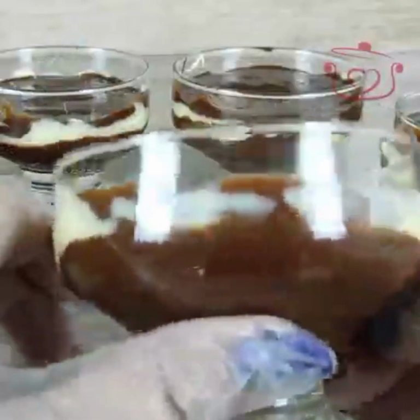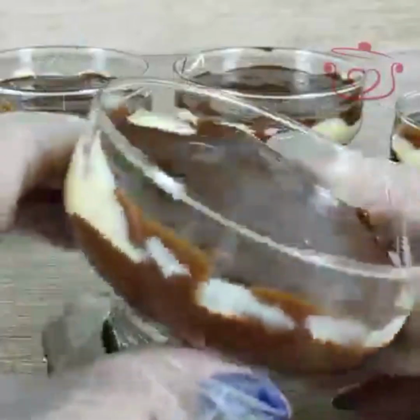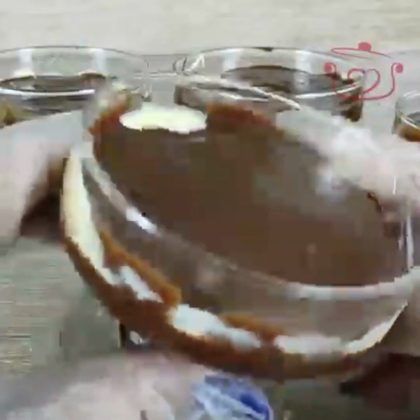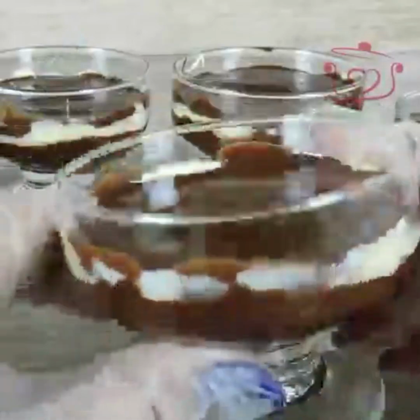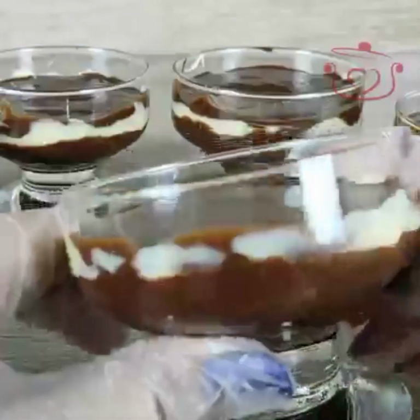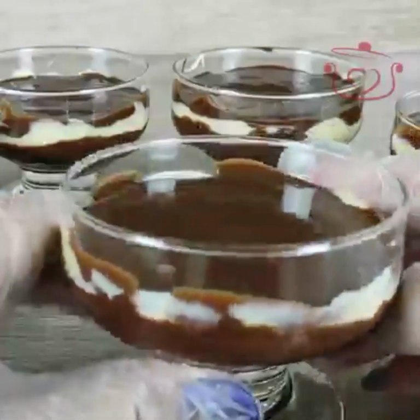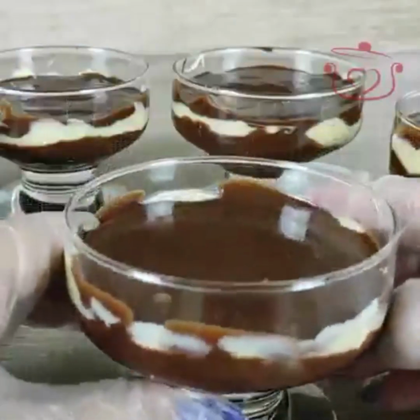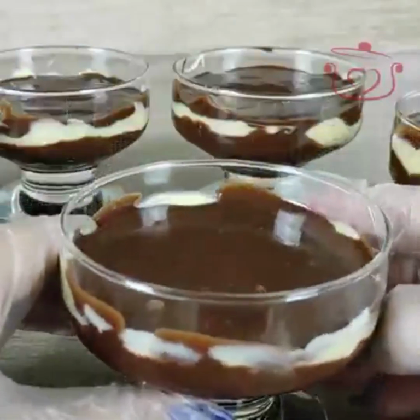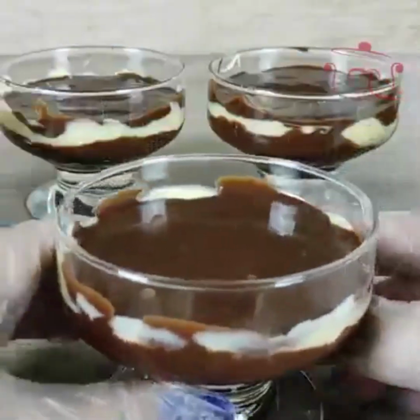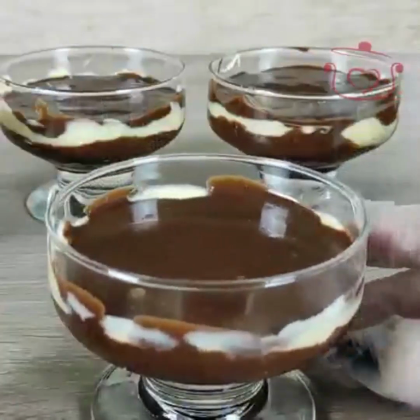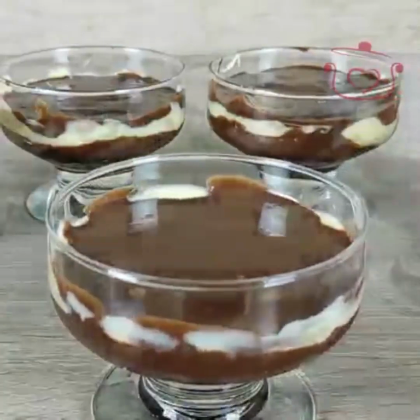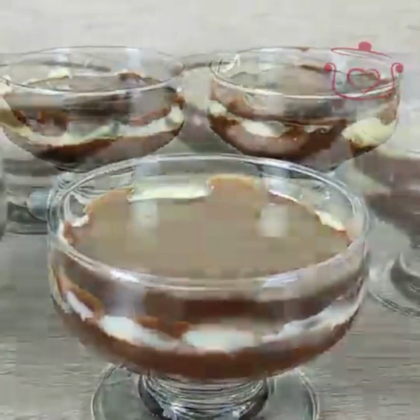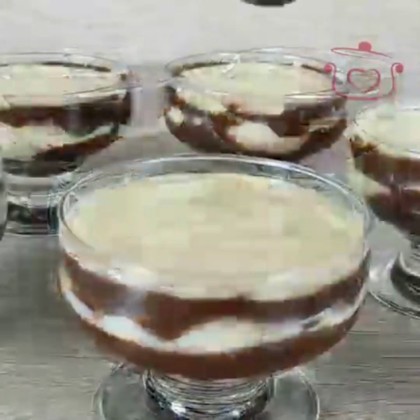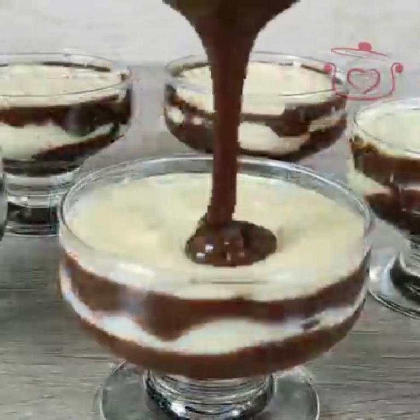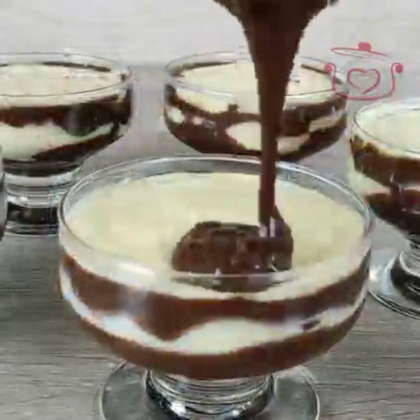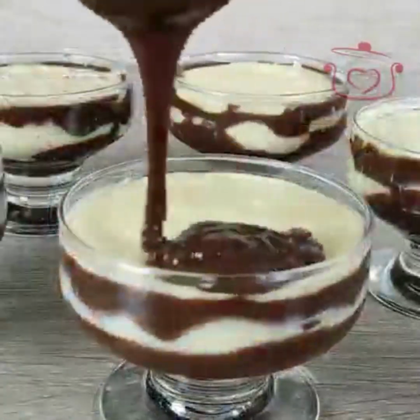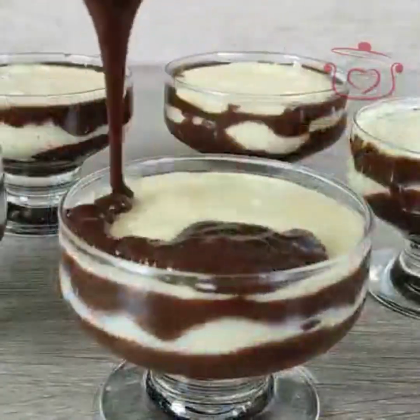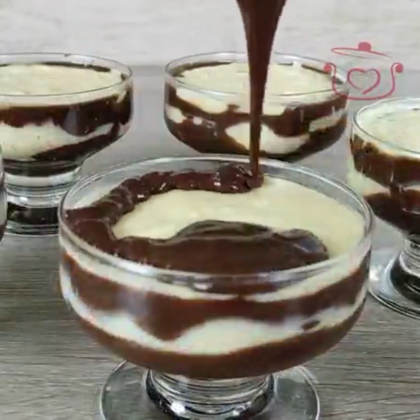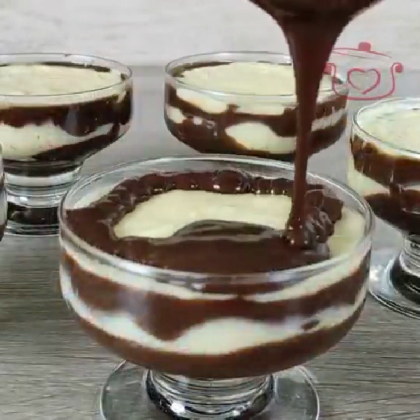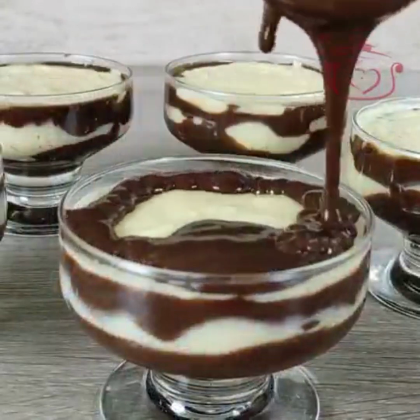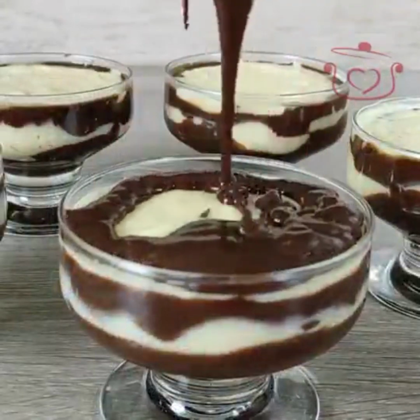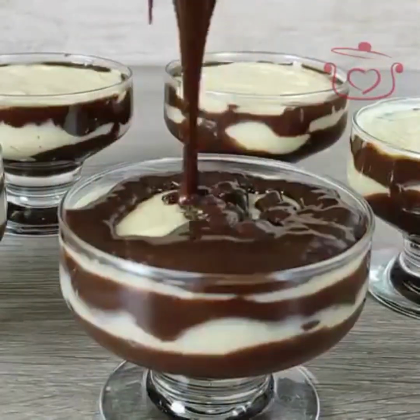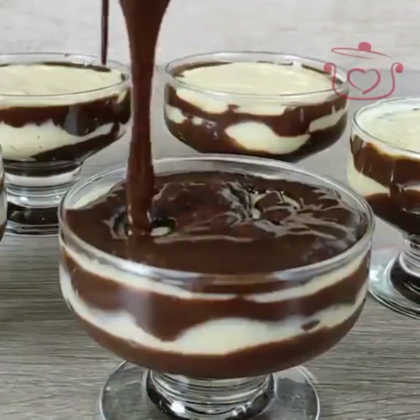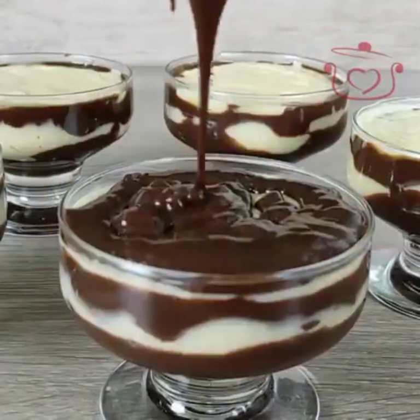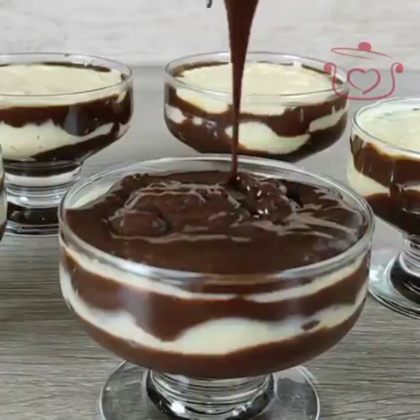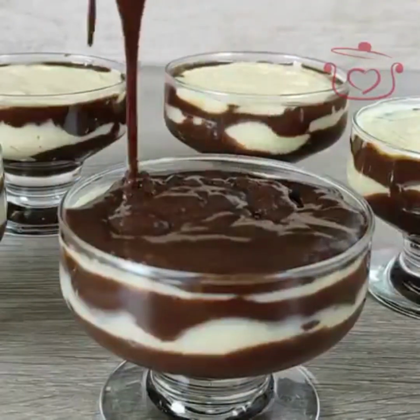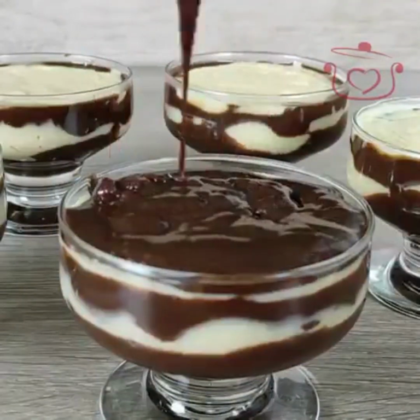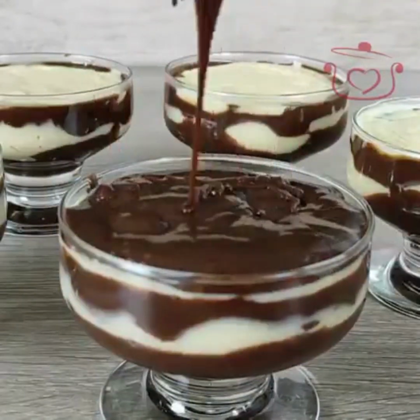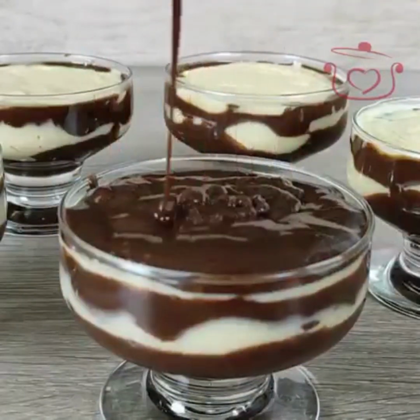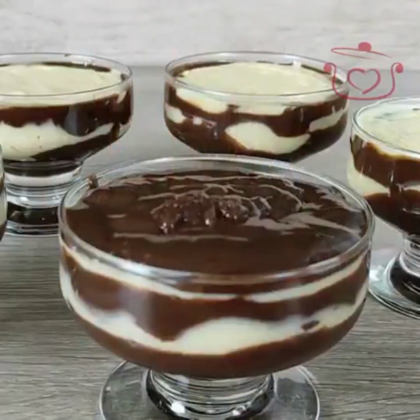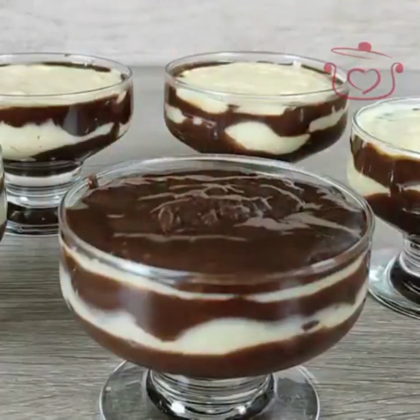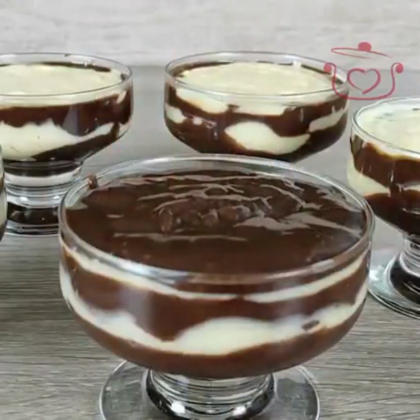I hope you enjoyed both of today's recipes. If you want to eat something nice, you can make either of these instantly.